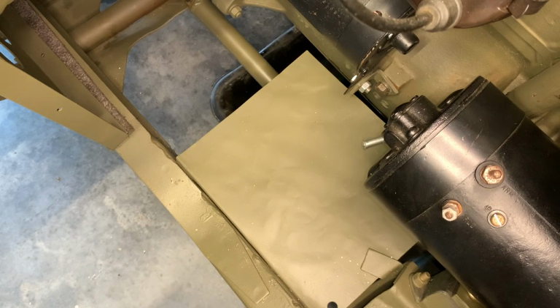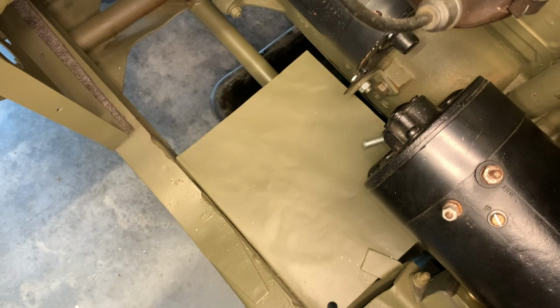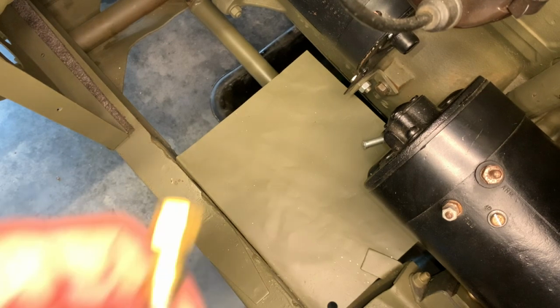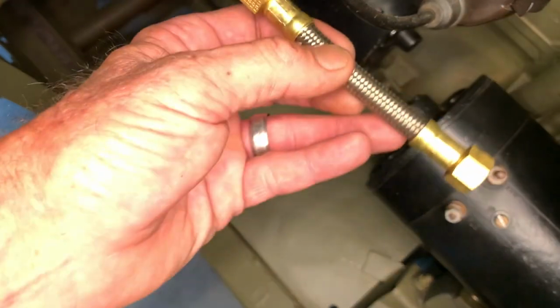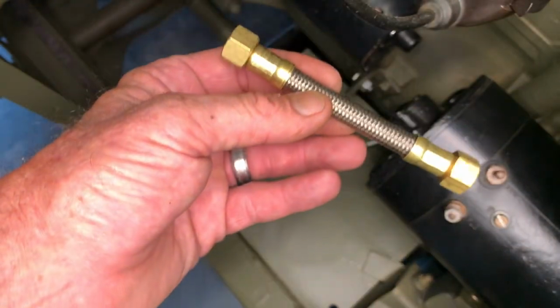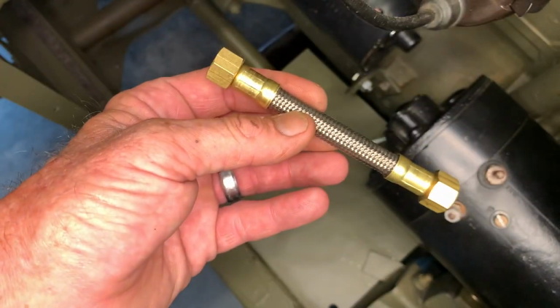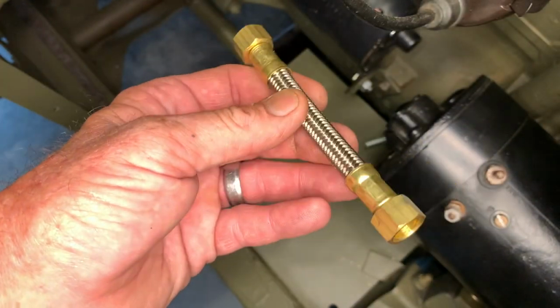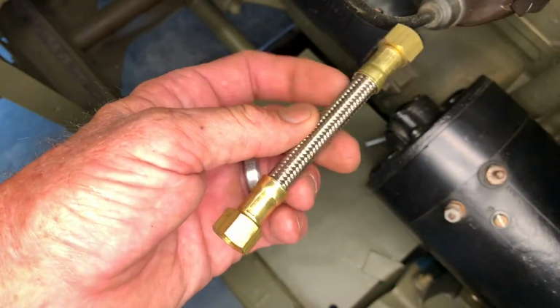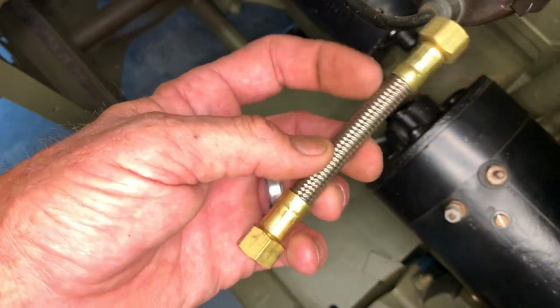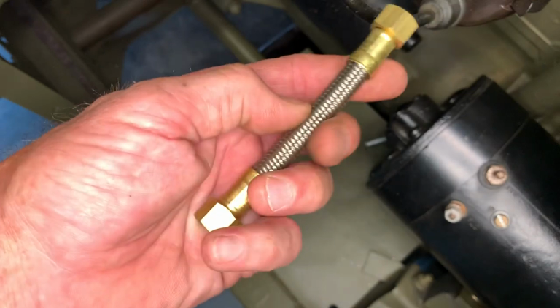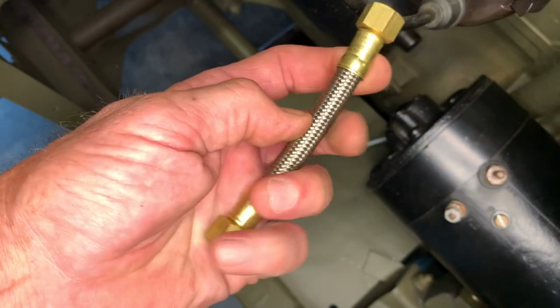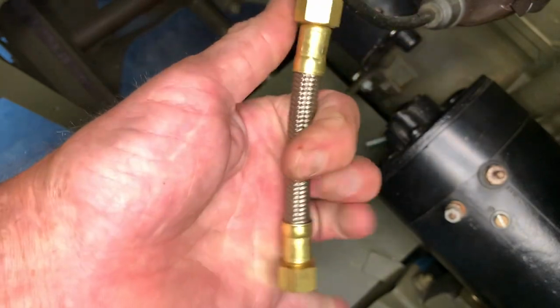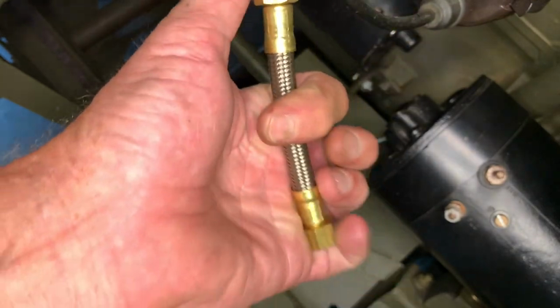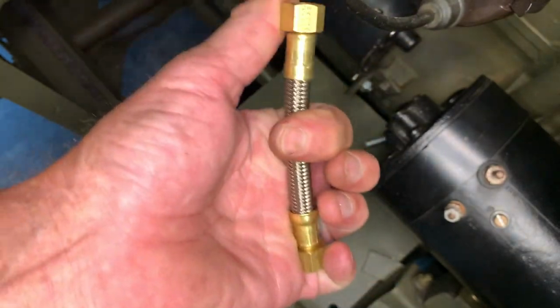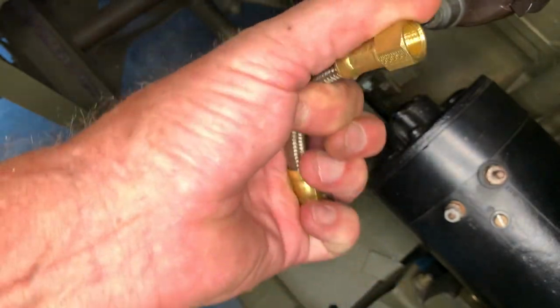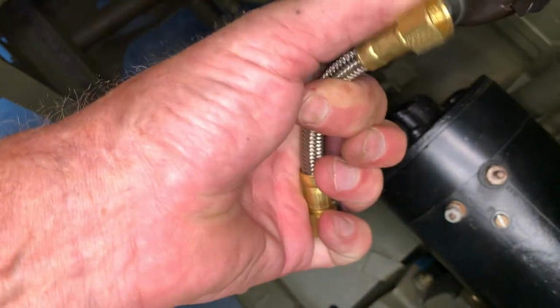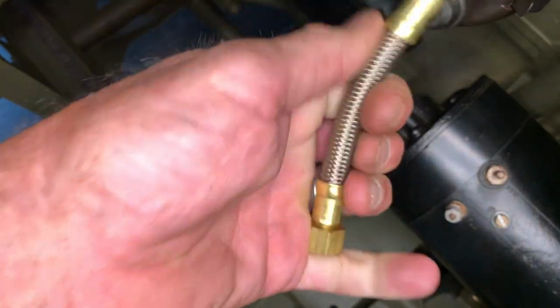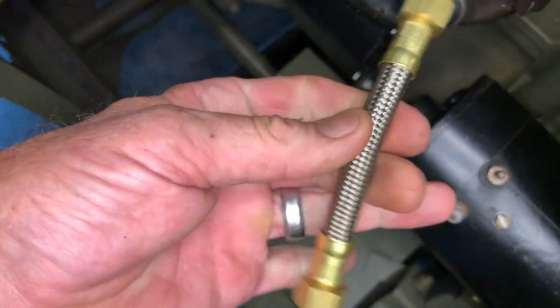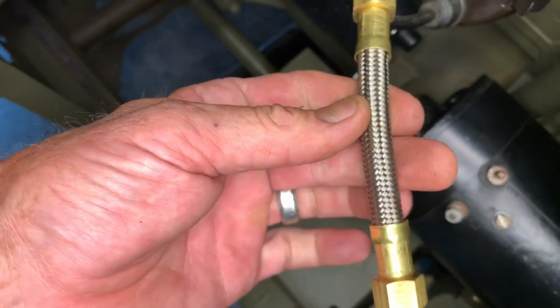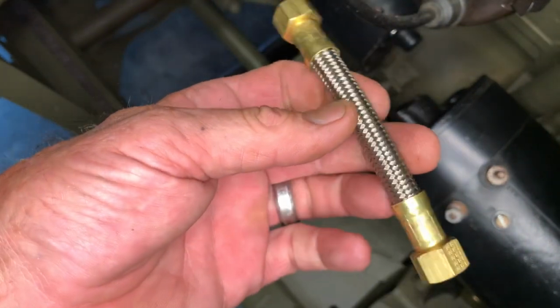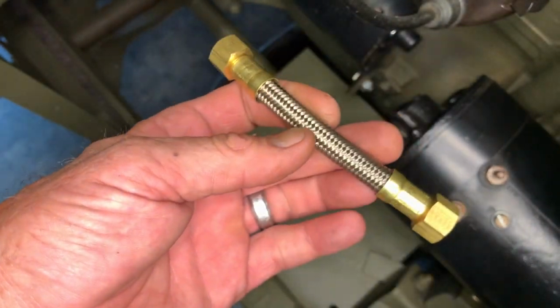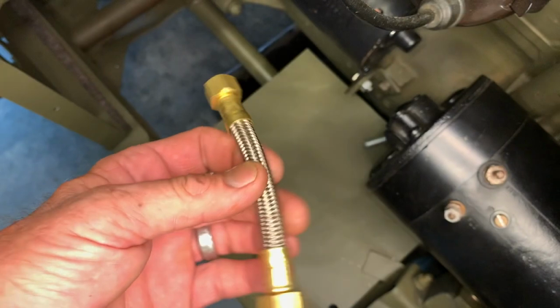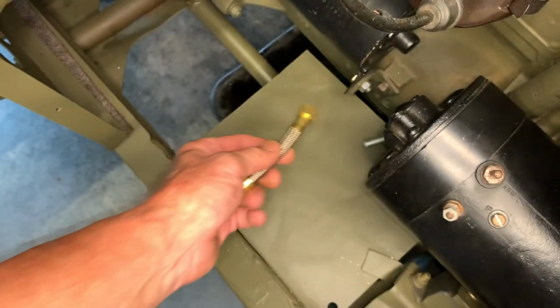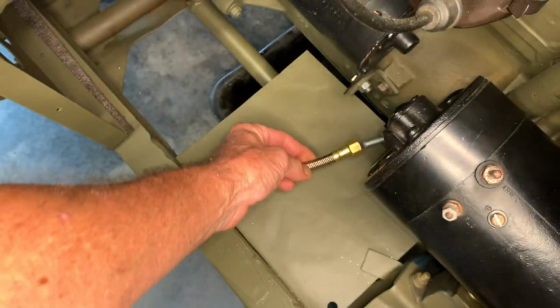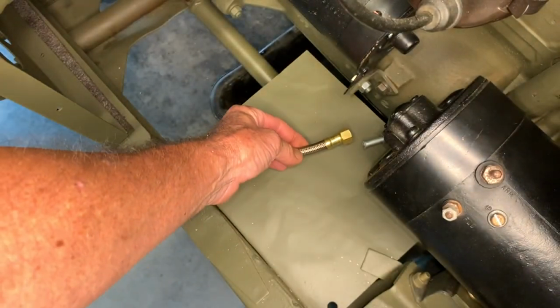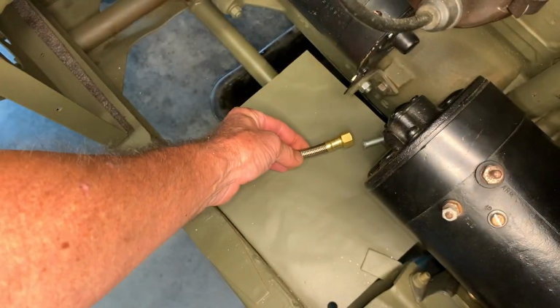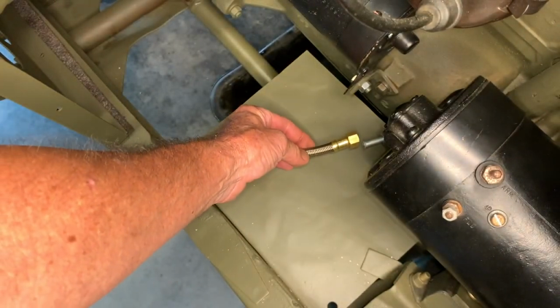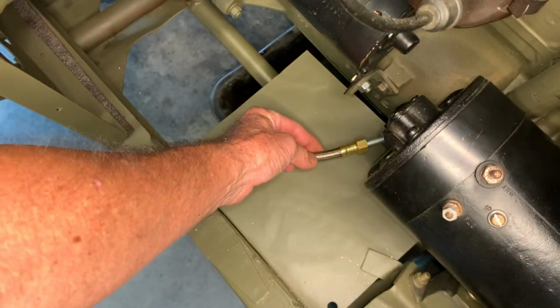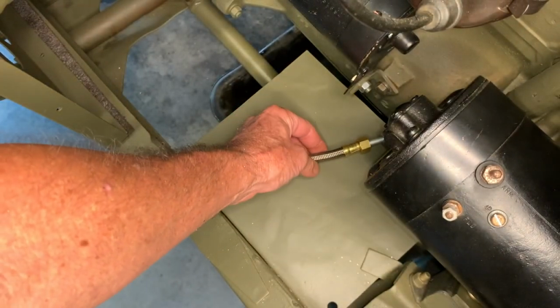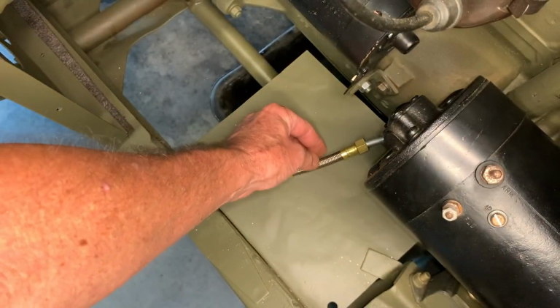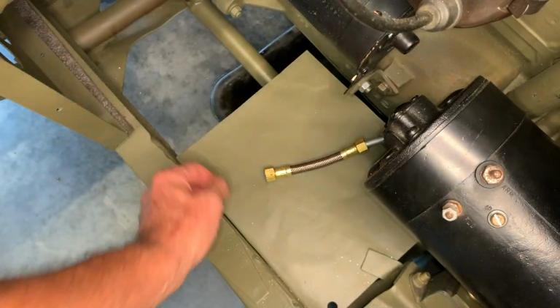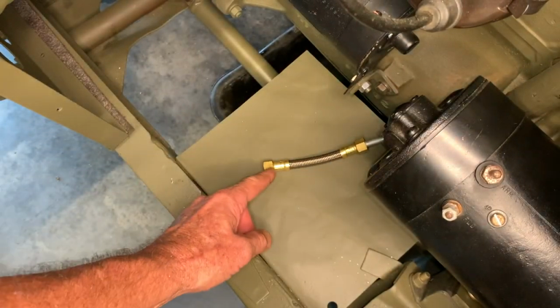Back to the passenger side here where we've got that splash guard. We've got this flexible line that we're going to have to install with two female fittings on each side of the end — those are flare nut fittings. That'll give you a little movement and leeway when you install the final piece that will go up to the fuel strainer.